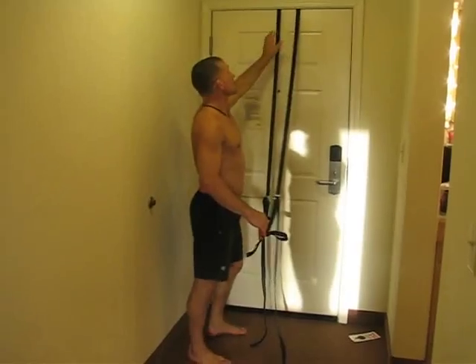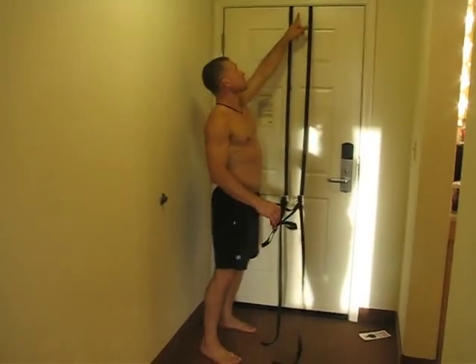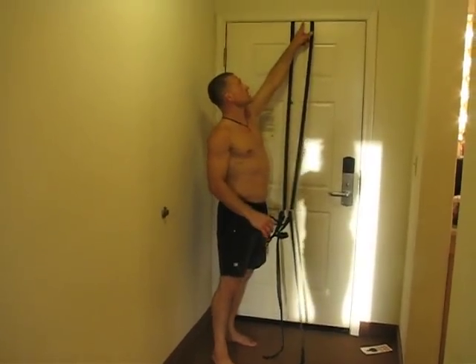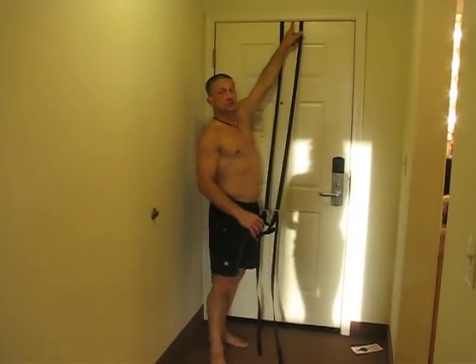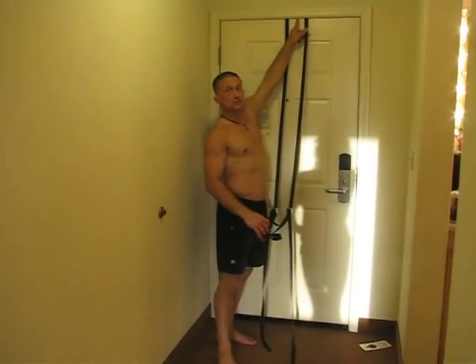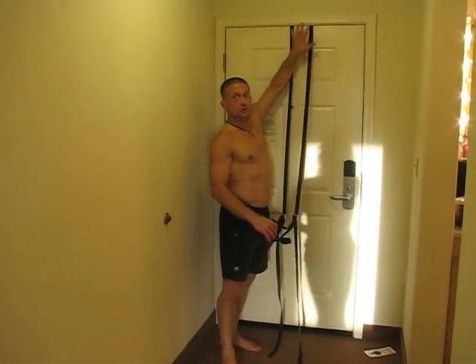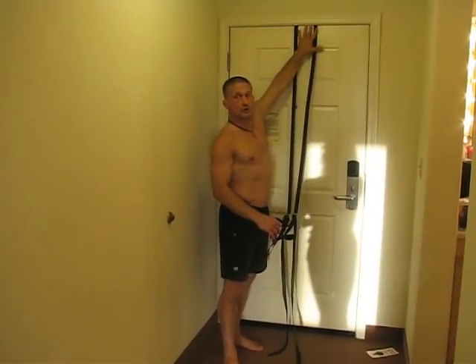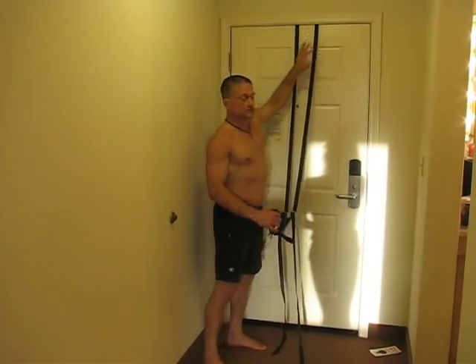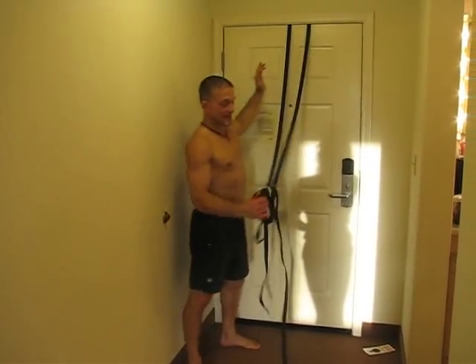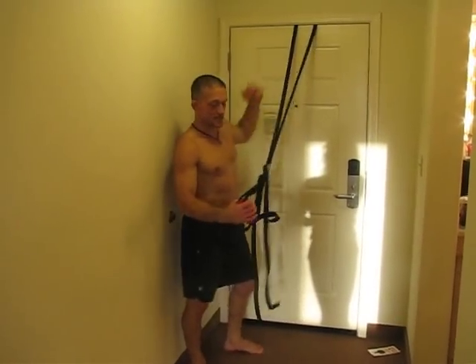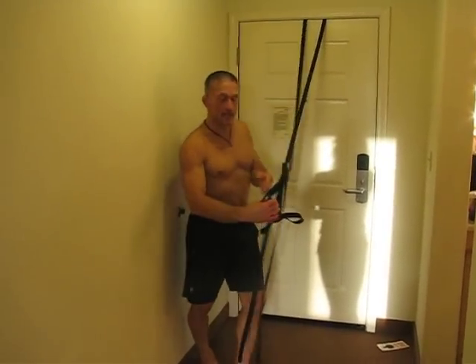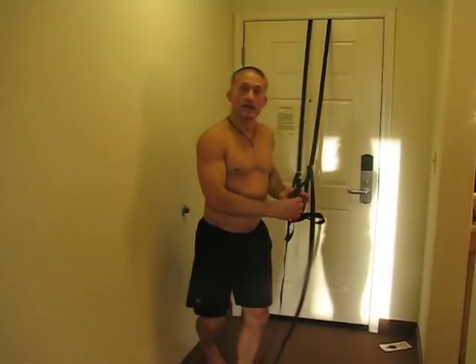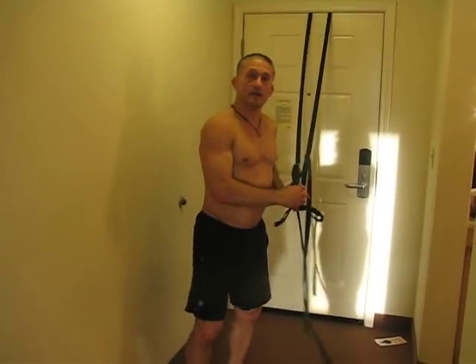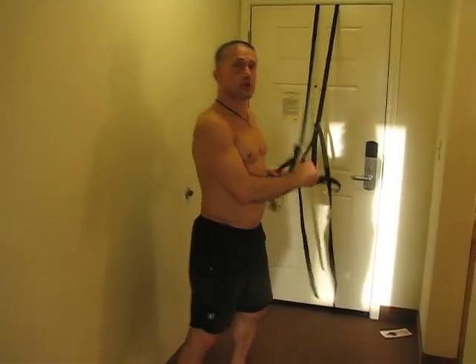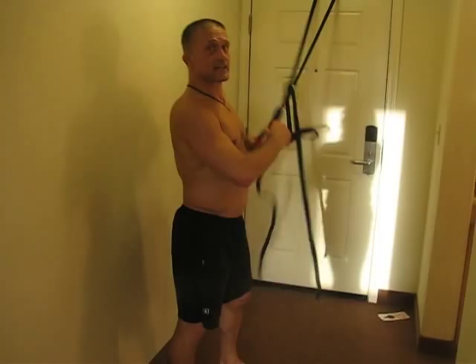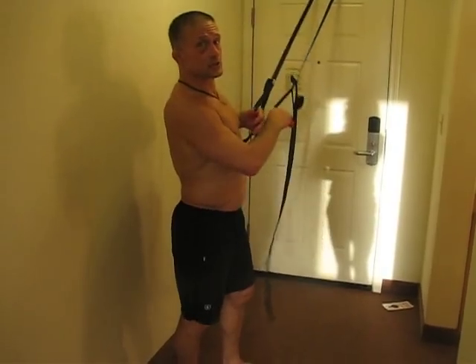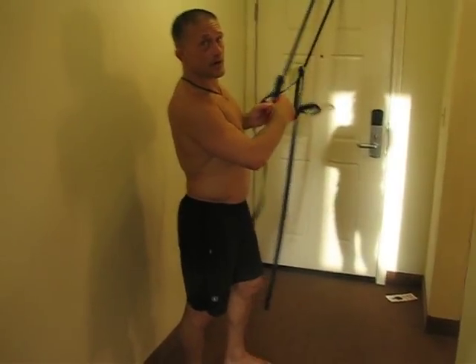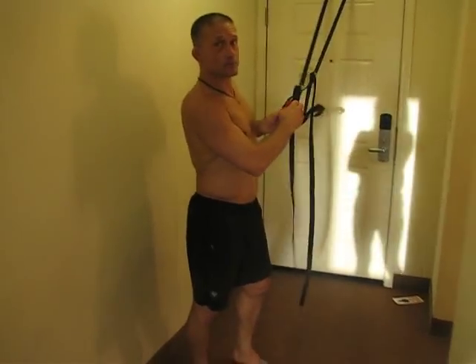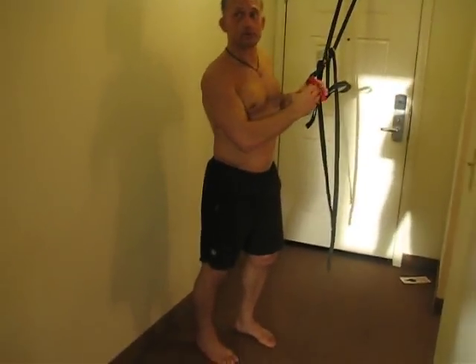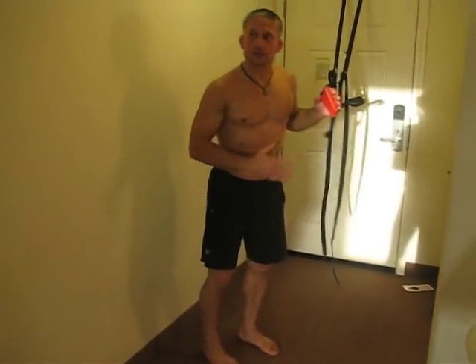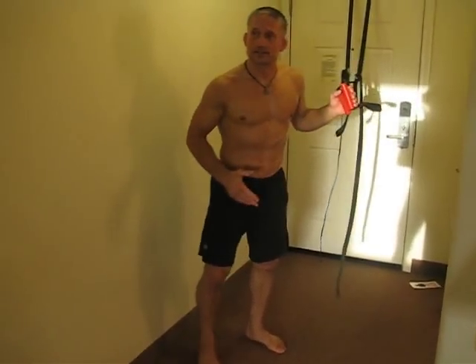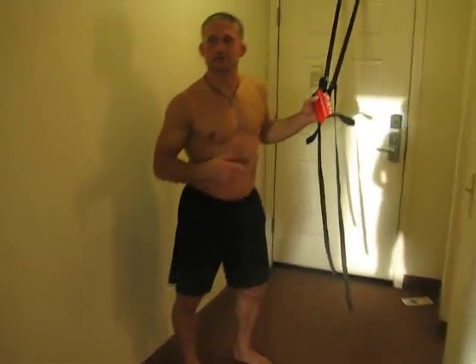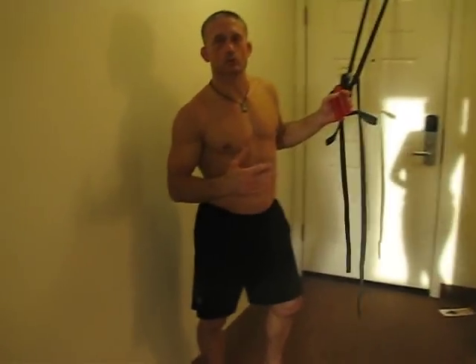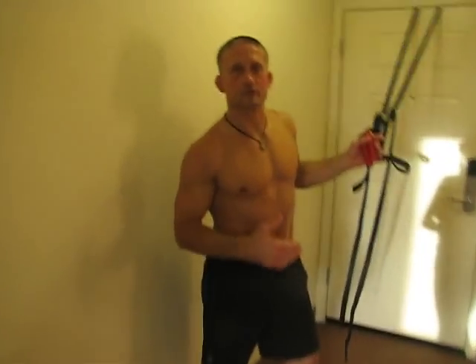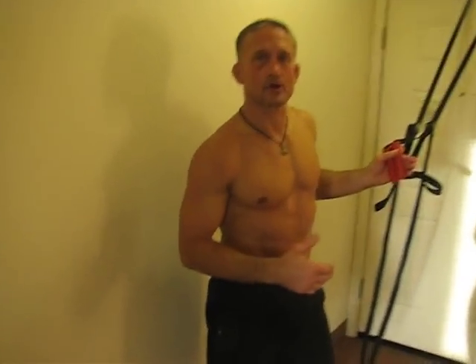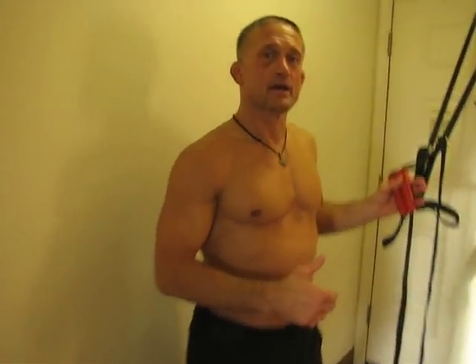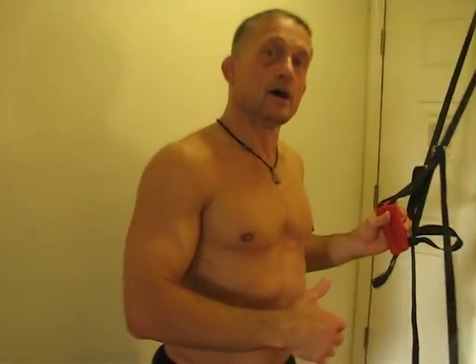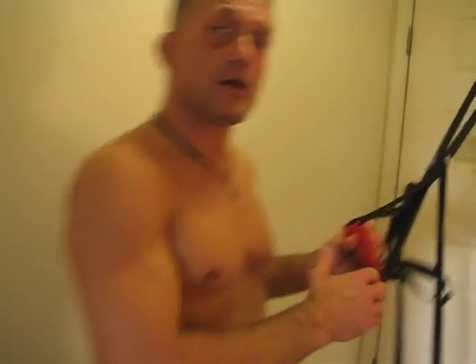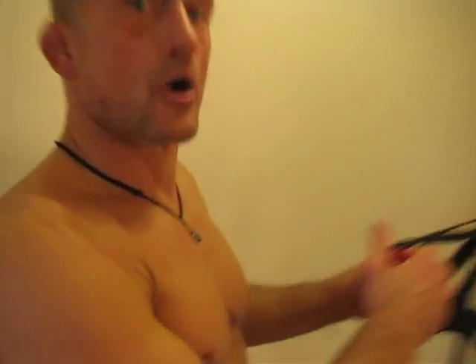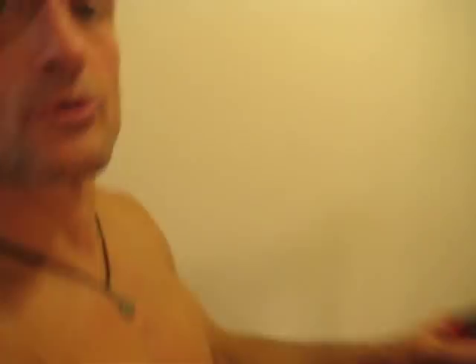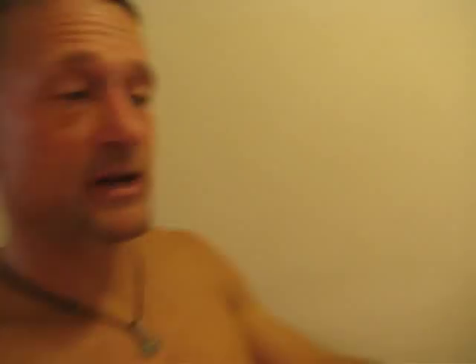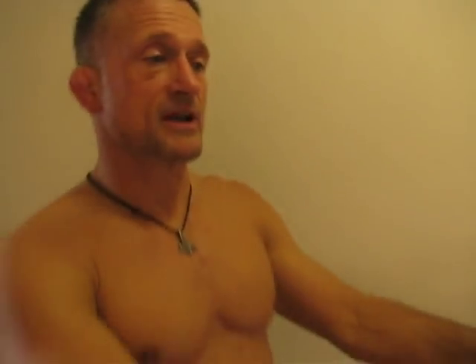I just hooked the top of the Jumbo Gym in the door and closed it so it catches. For those that can't do regular pistols, the Amasaf Squat is phenomenal — also great for knee rehabilitation.